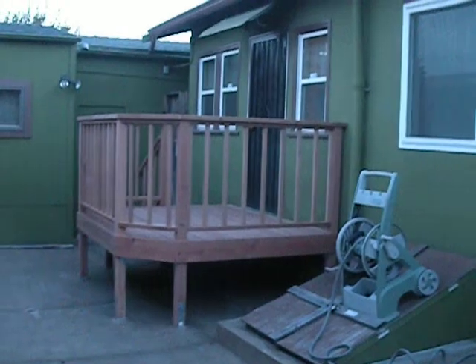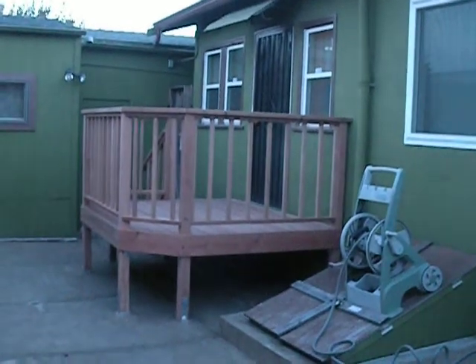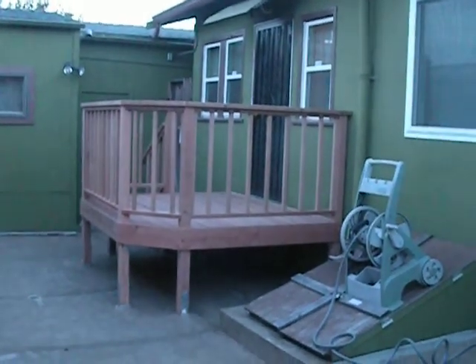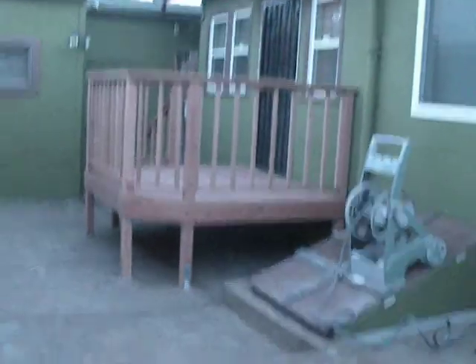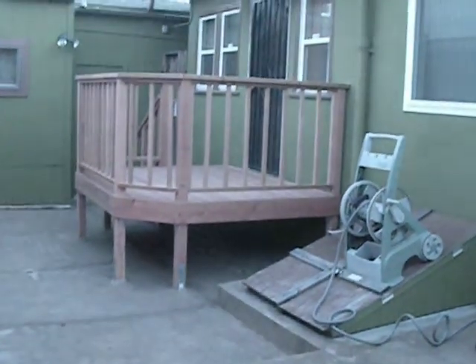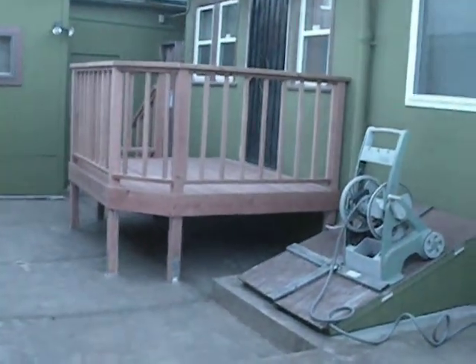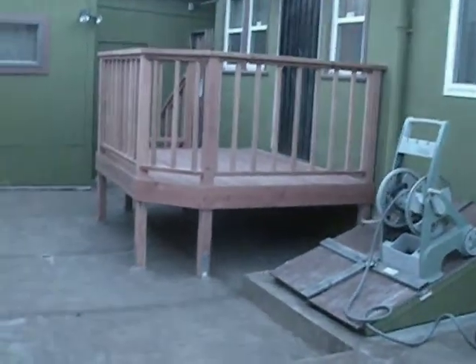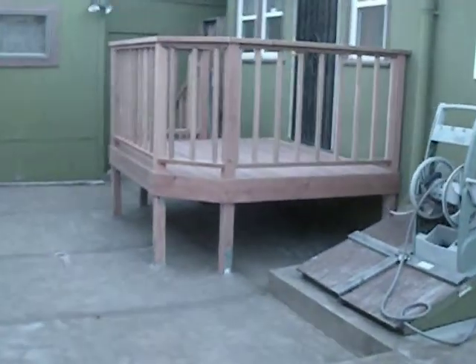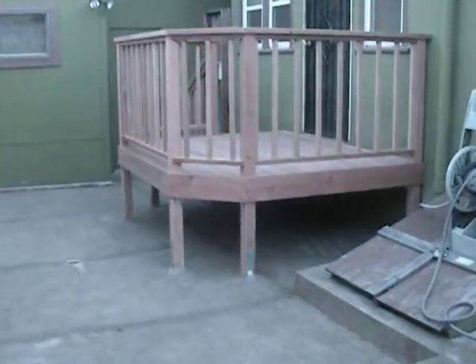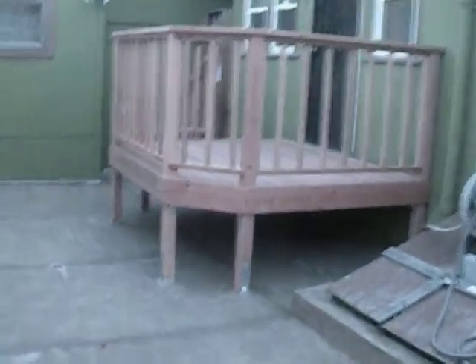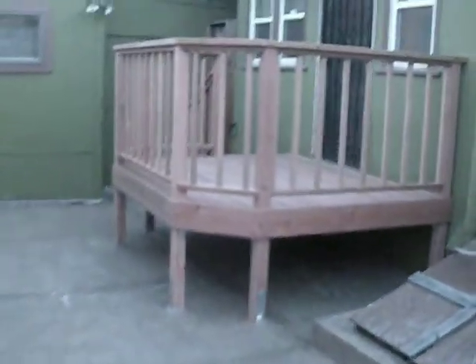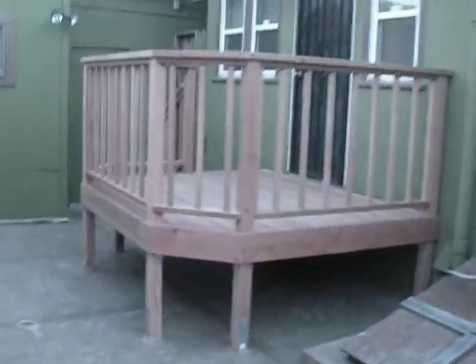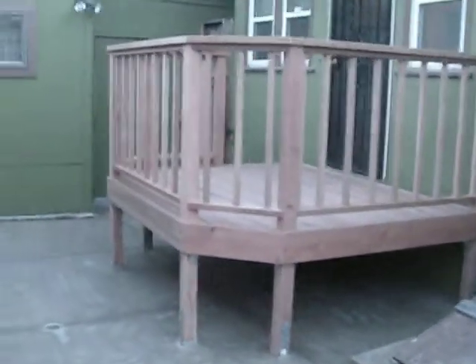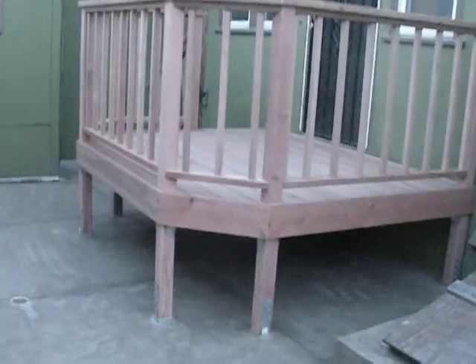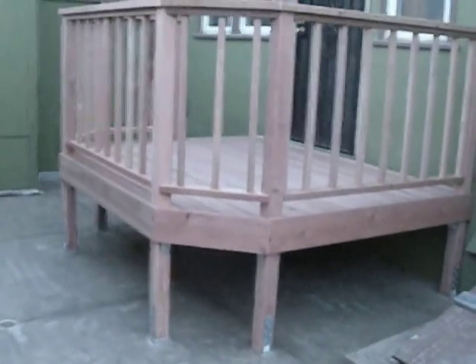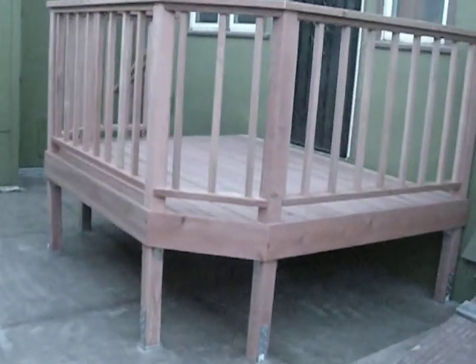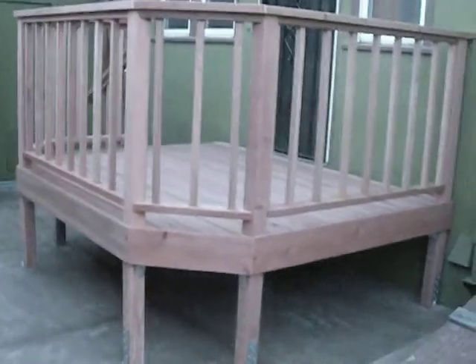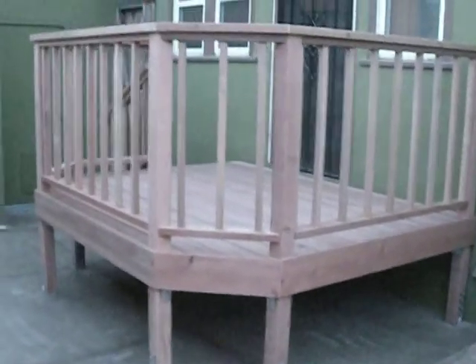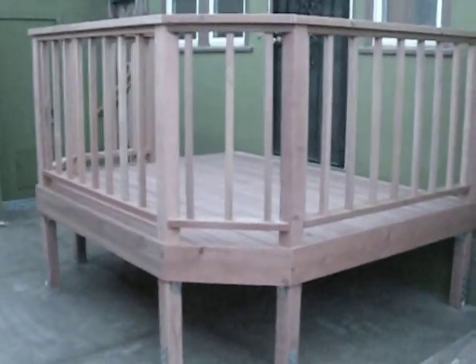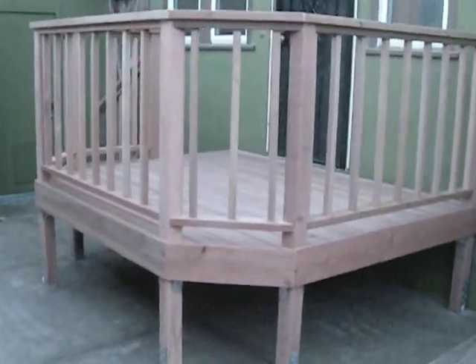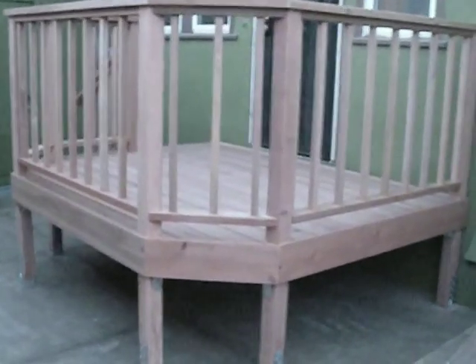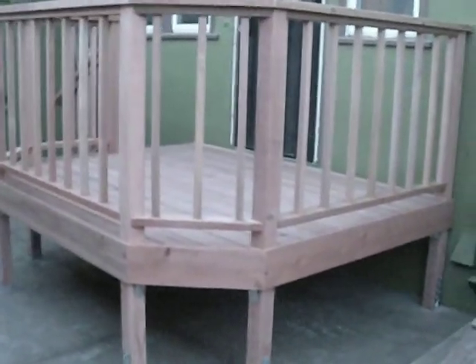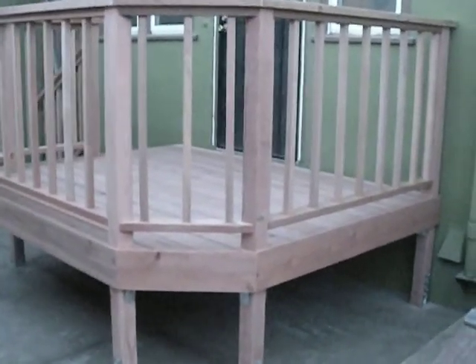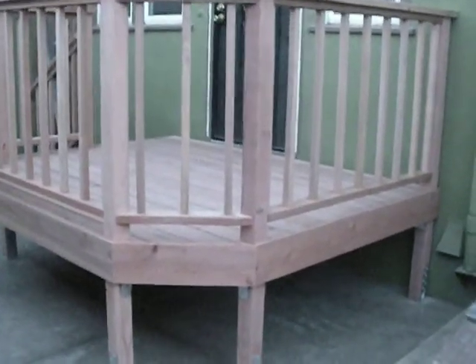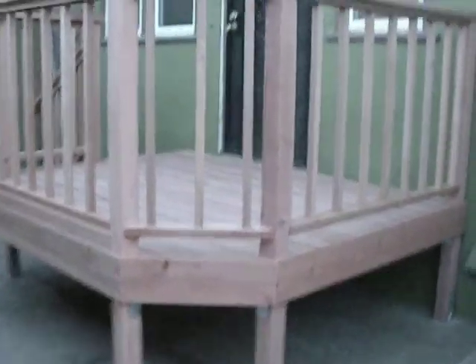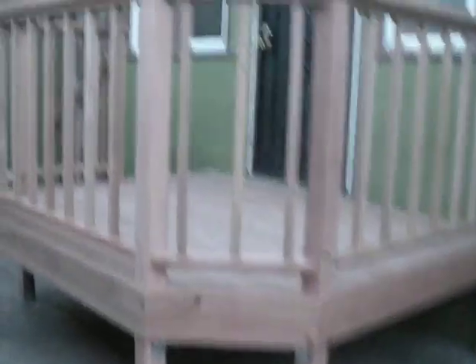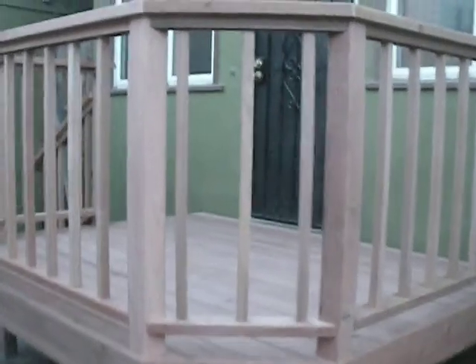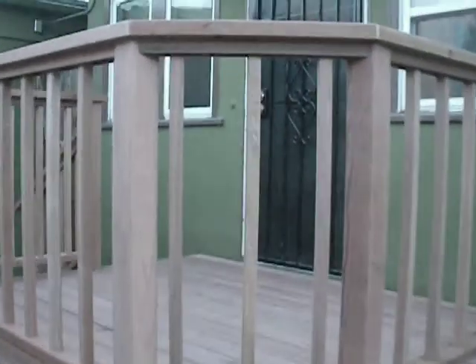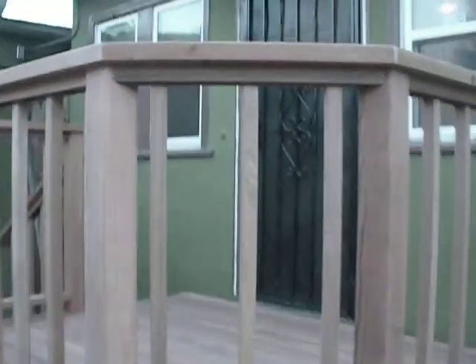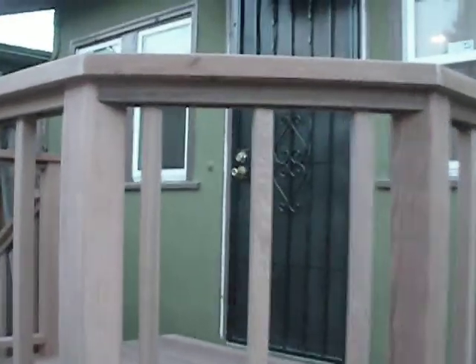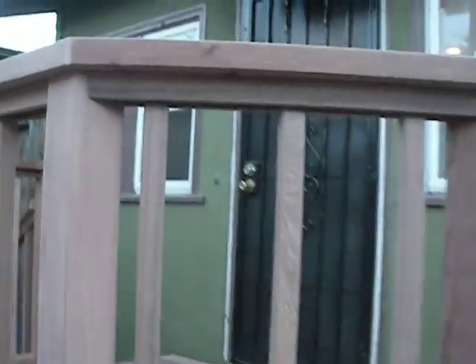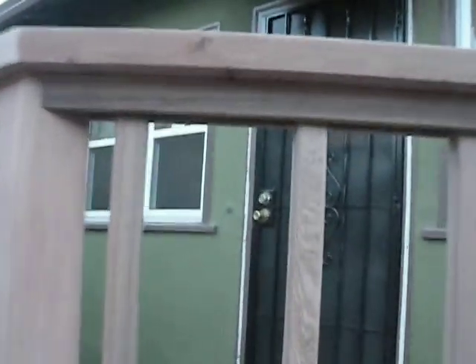They finished it. The deck is done. It looks absolutely beautiful. I'll get a close-up shot so you can see how they did the railing.